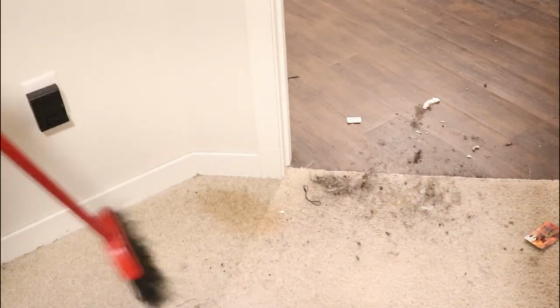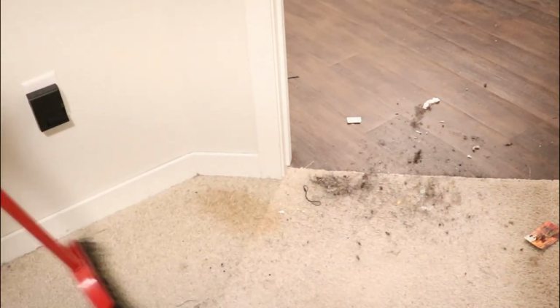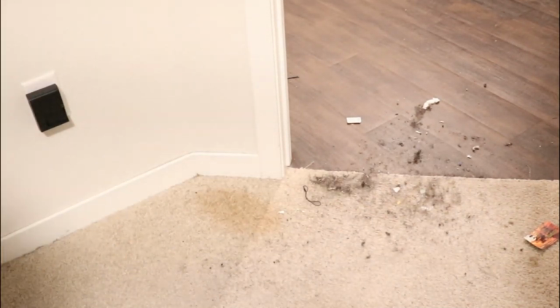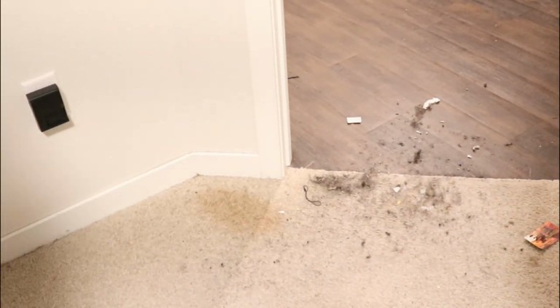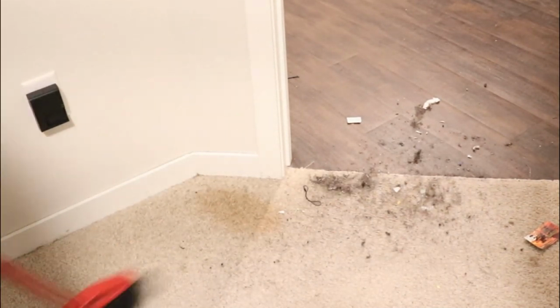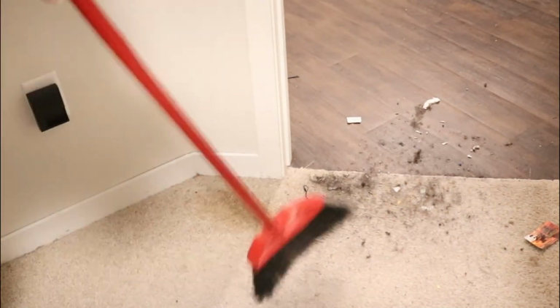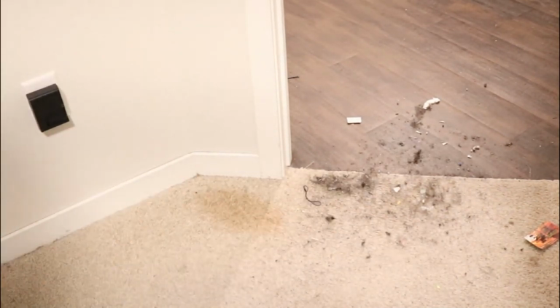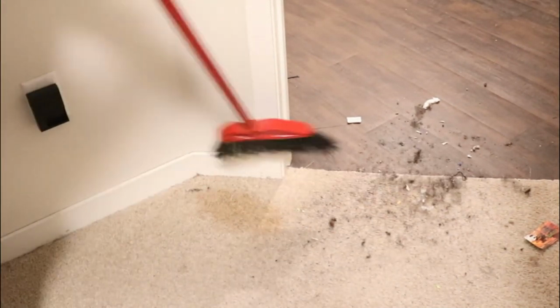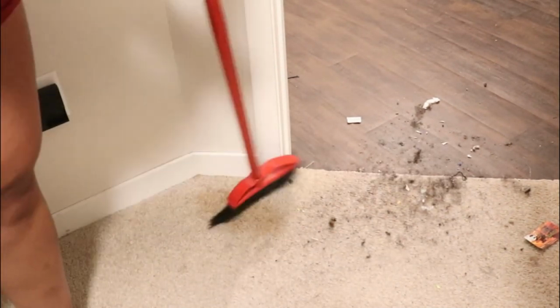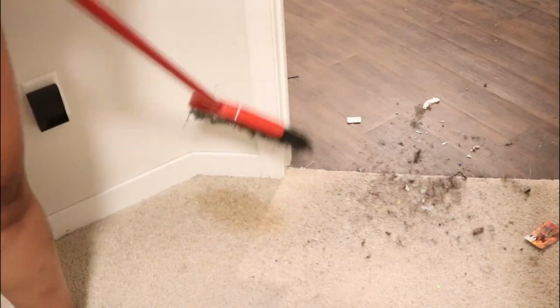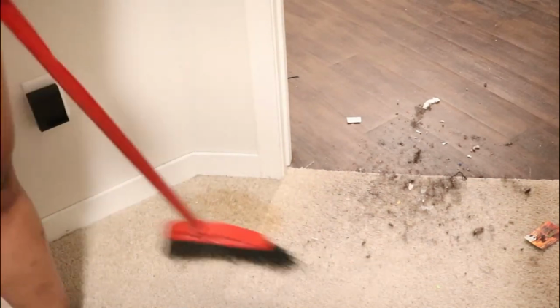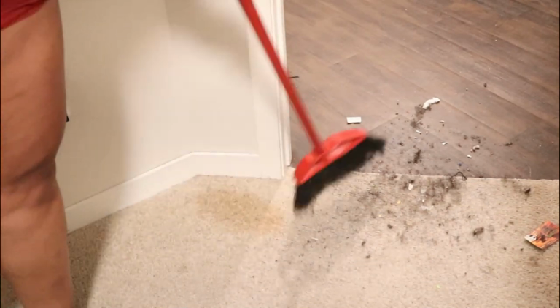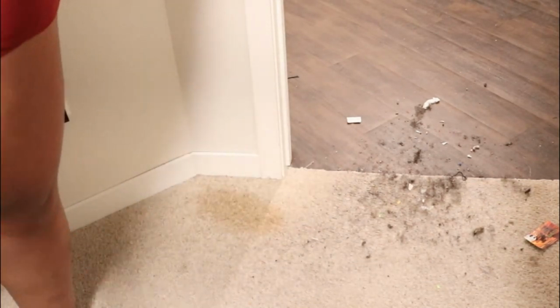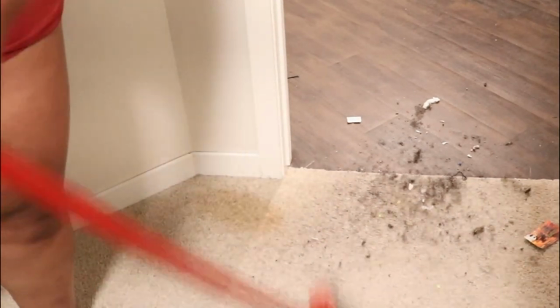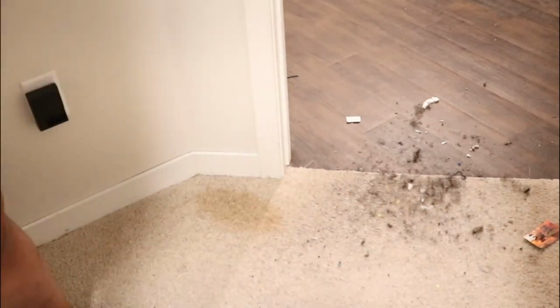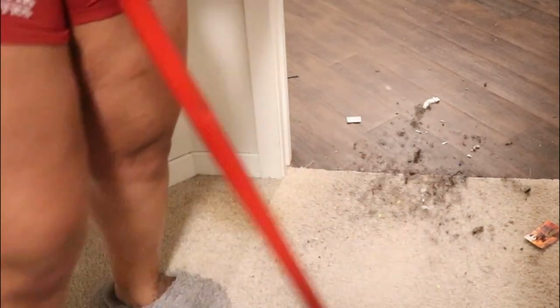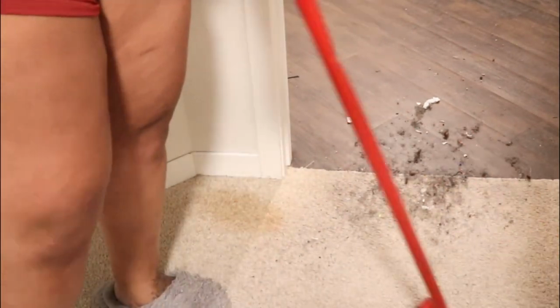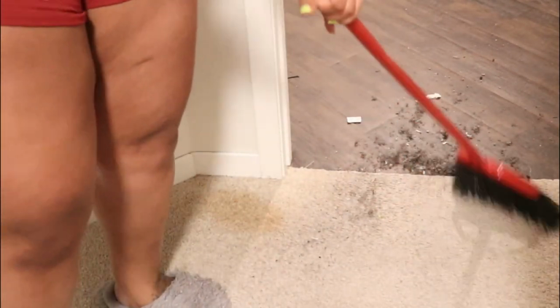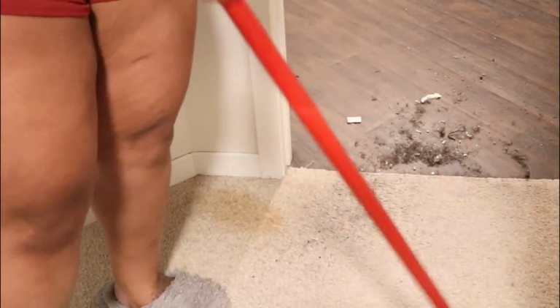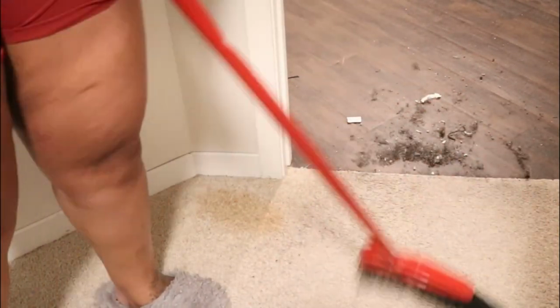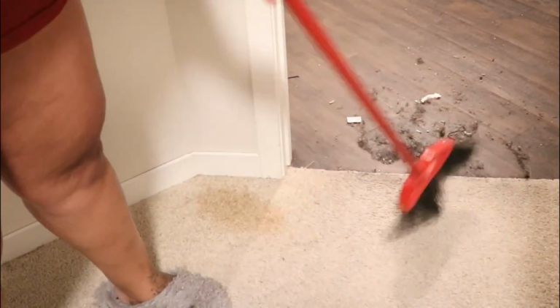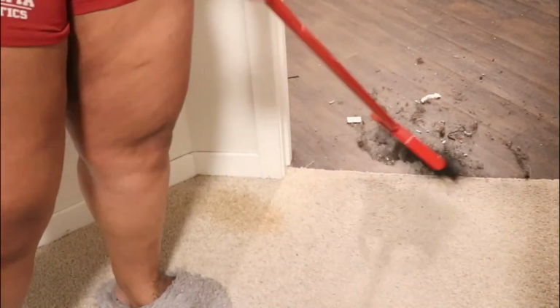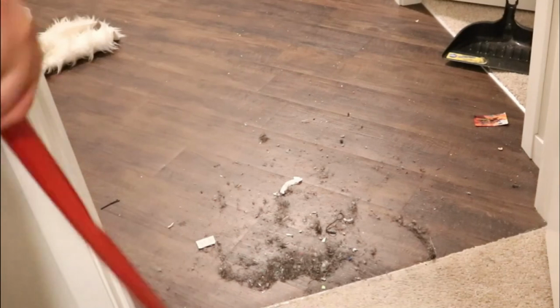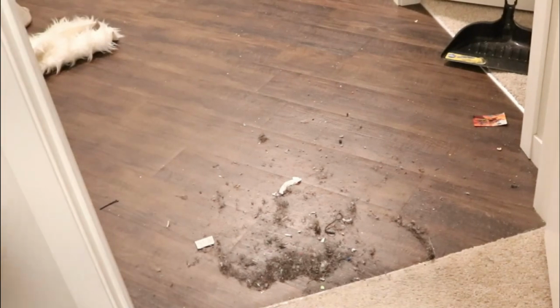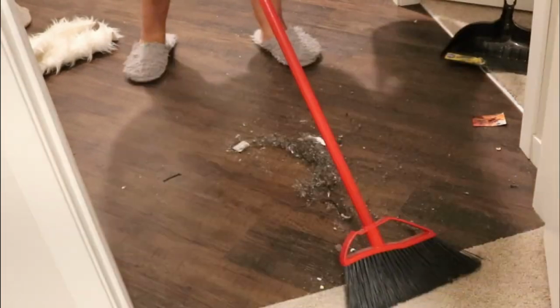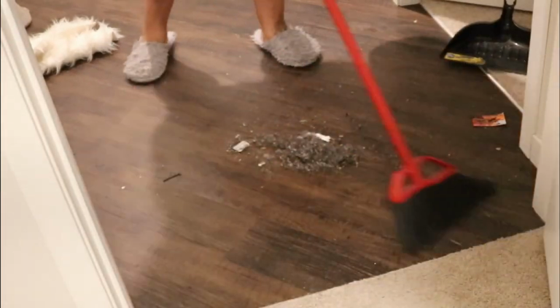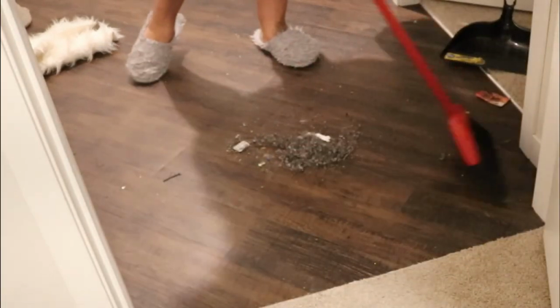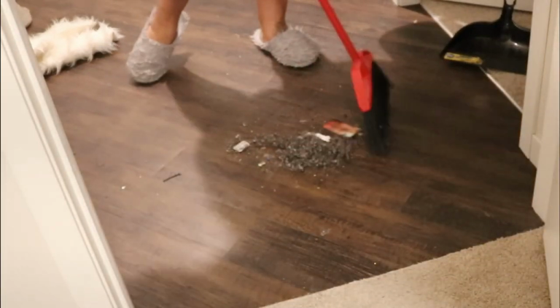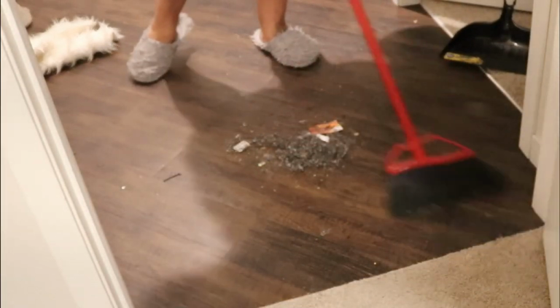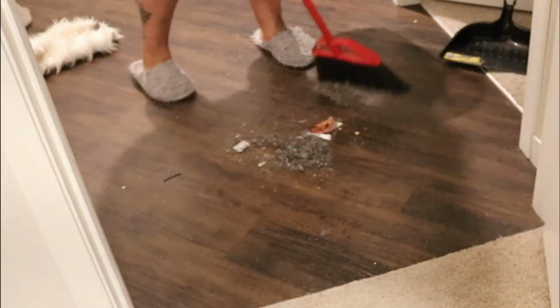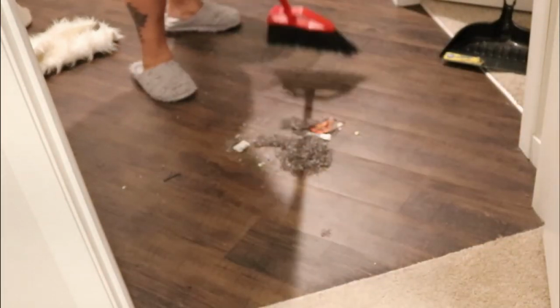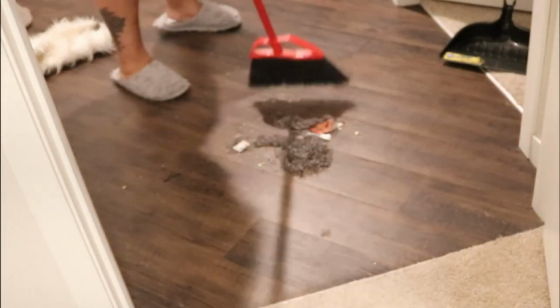Can you believe all of this came from off of the carpet? Watching this back I was shocked at how much came off, but that just lets you know I am a true sweeper.